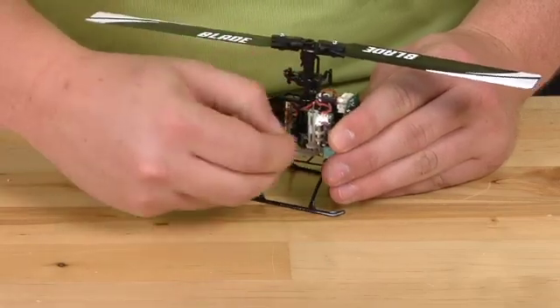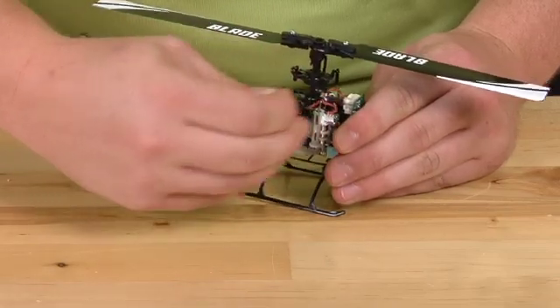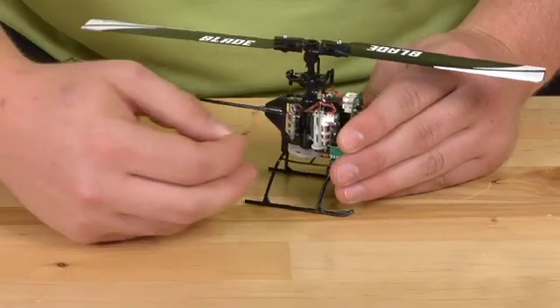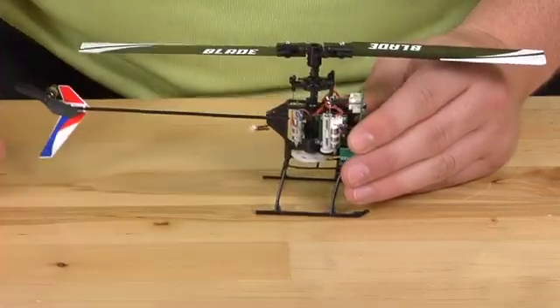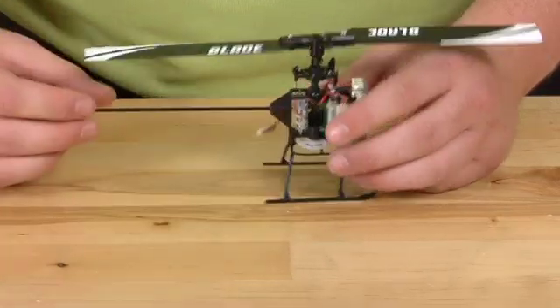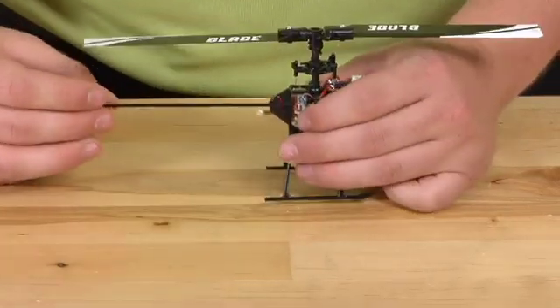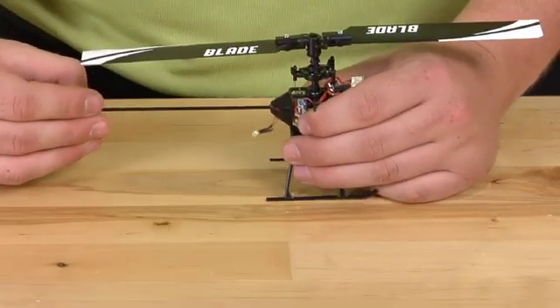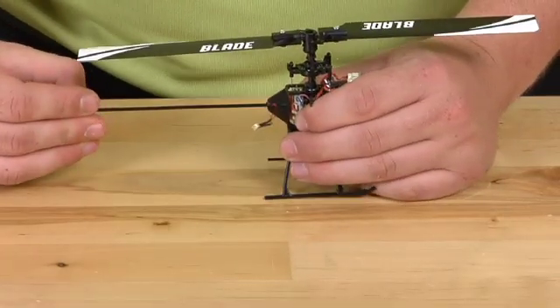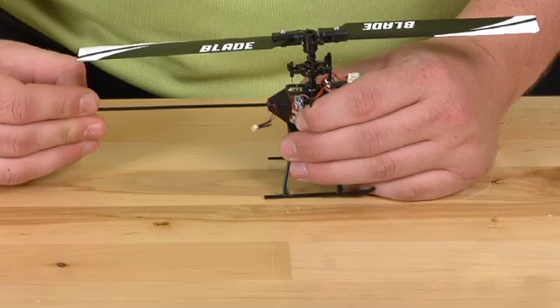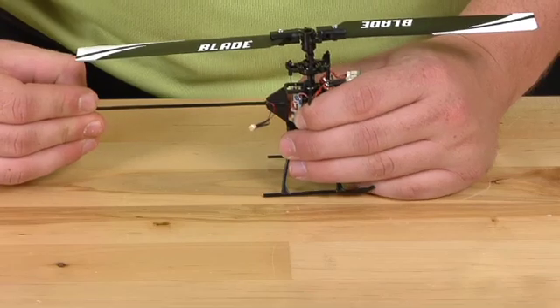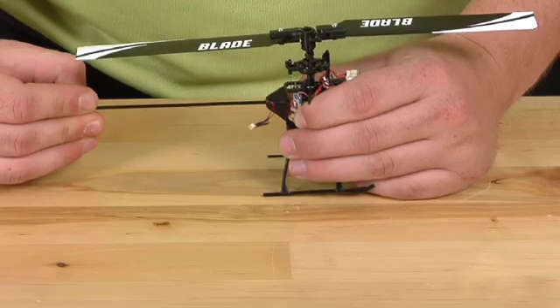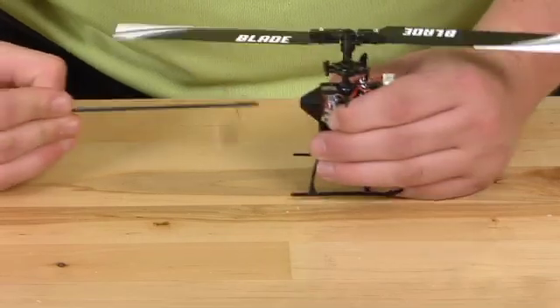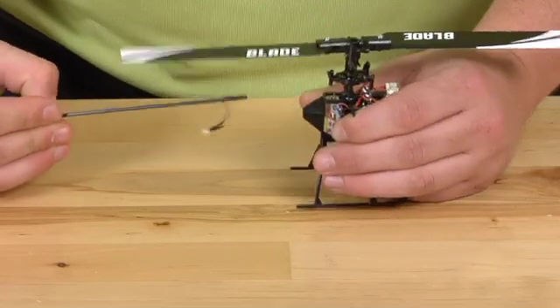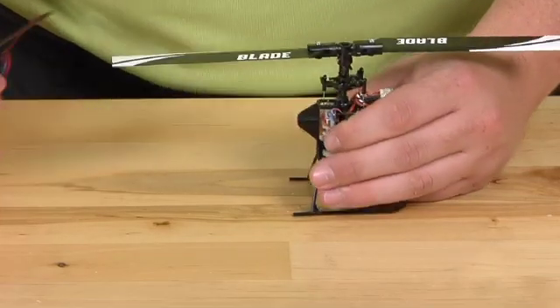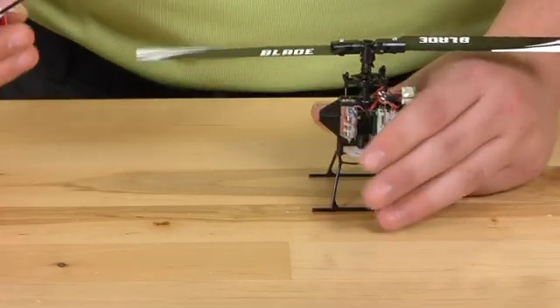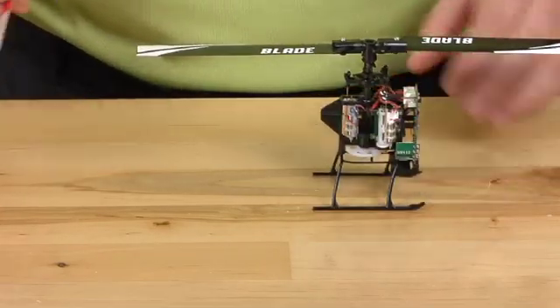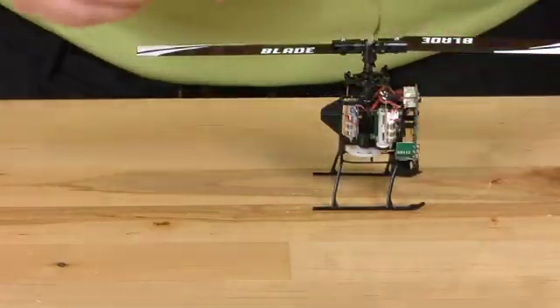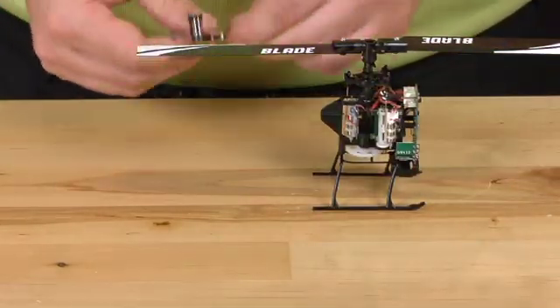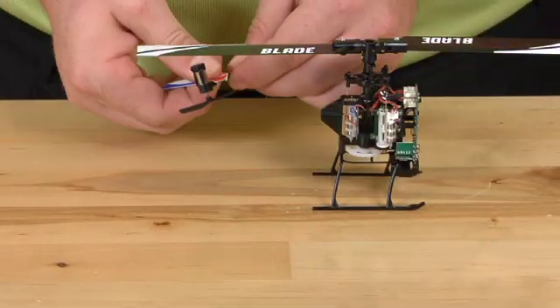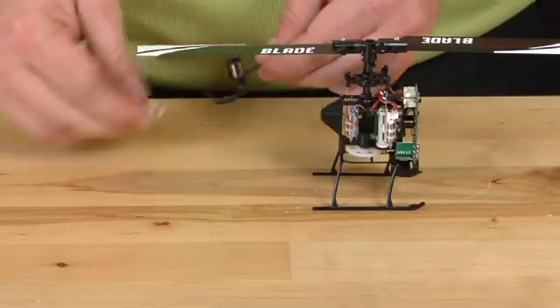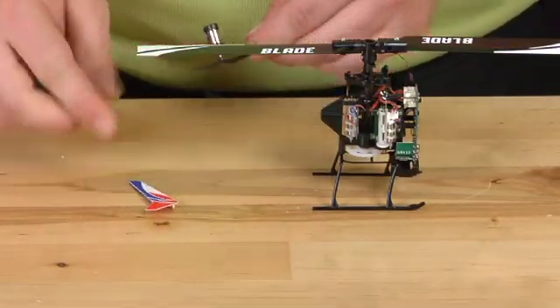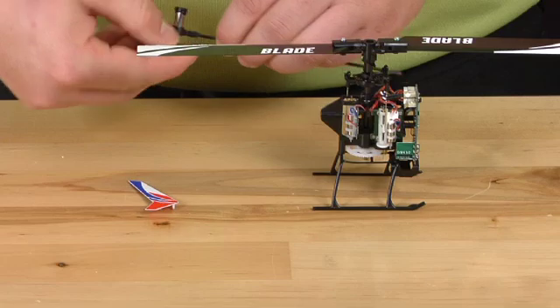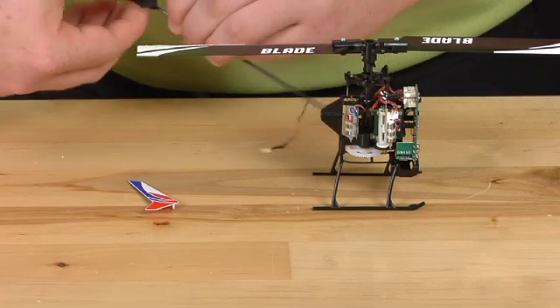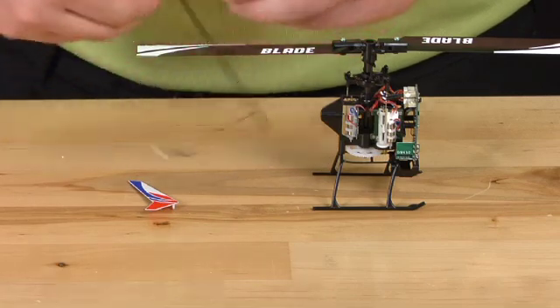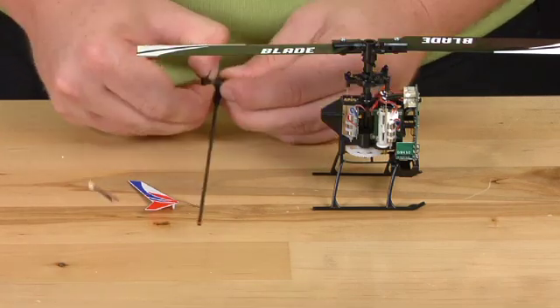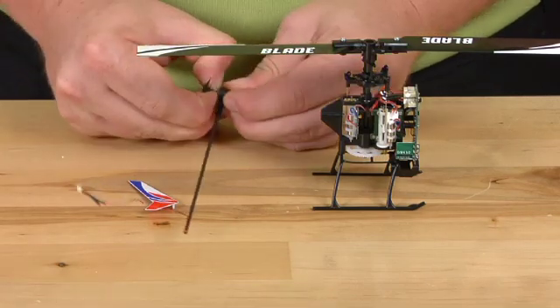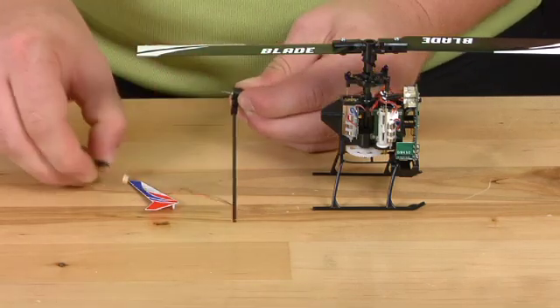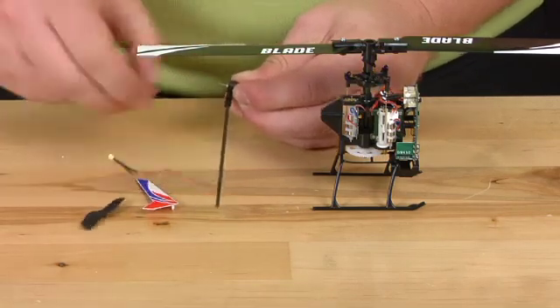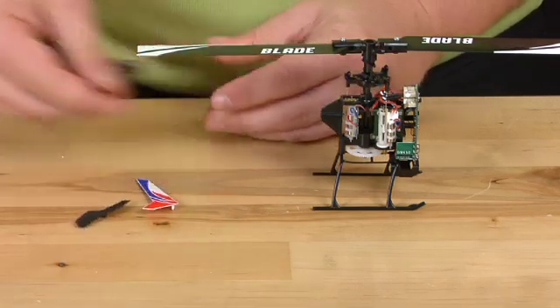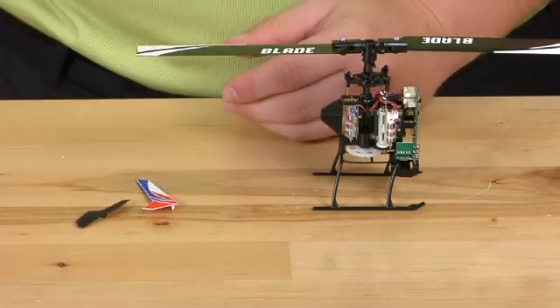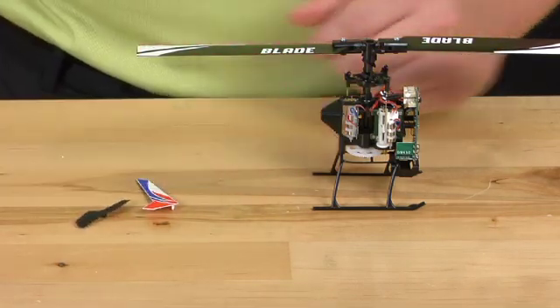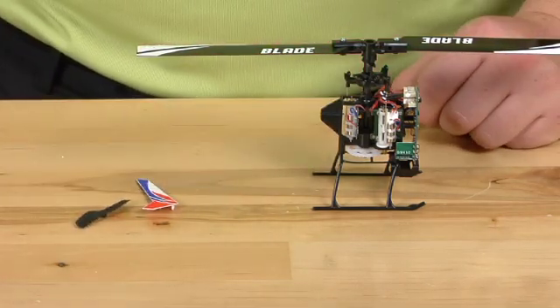Unwind the wire from the body post. Pull on the boom and hold onto the frame — that will disconnect. Take off your tail fin and the tail prop. Go ahead and set that boom aside.